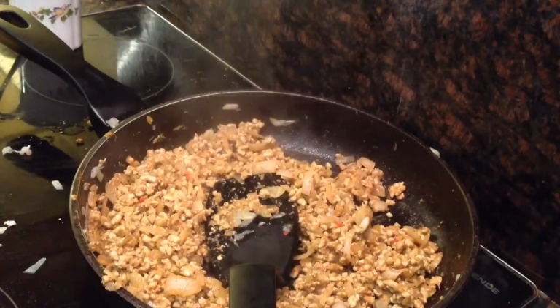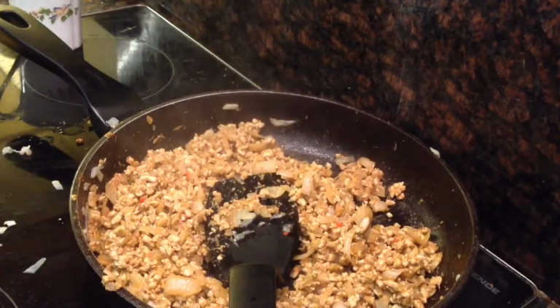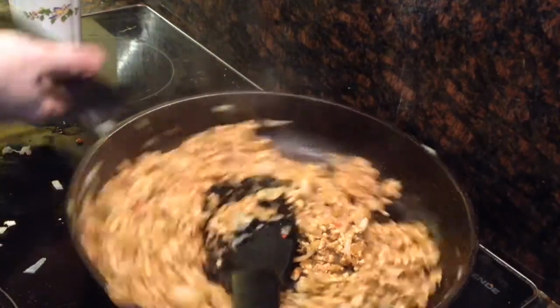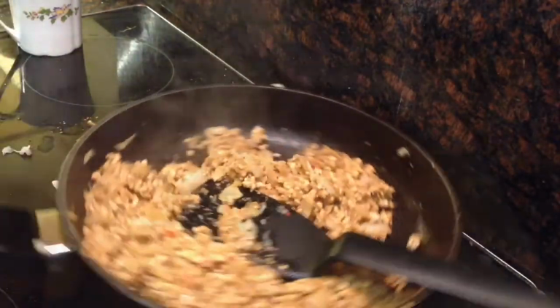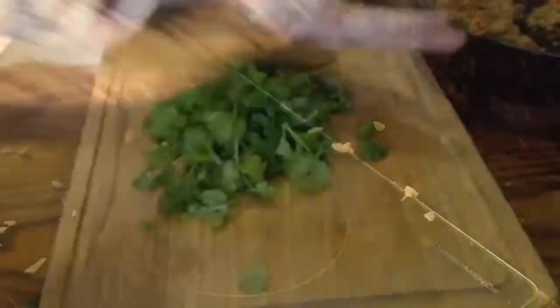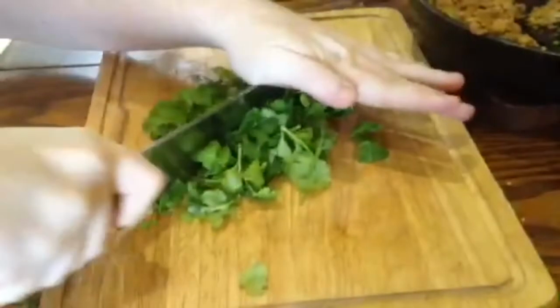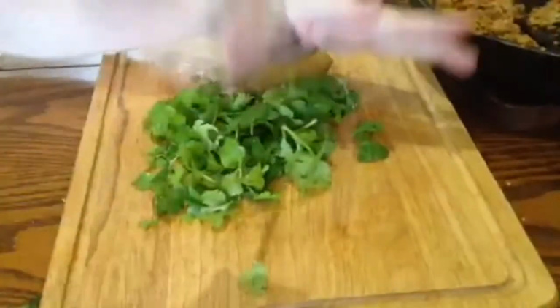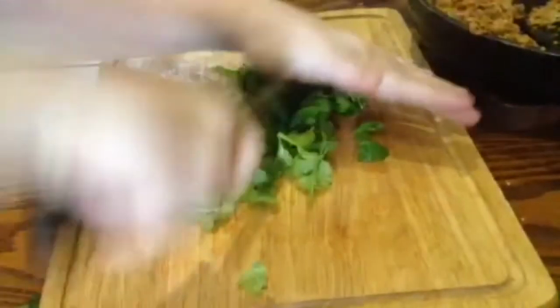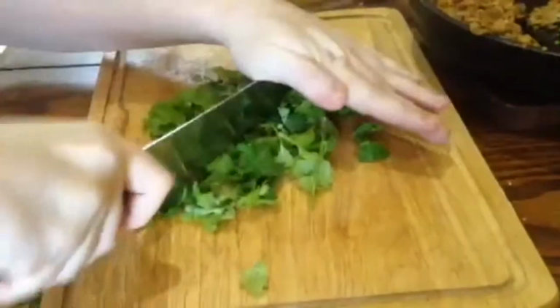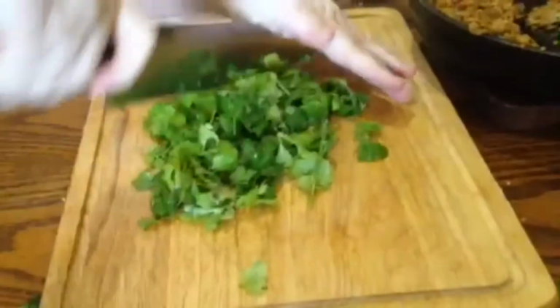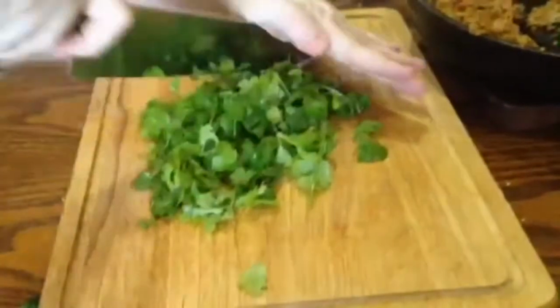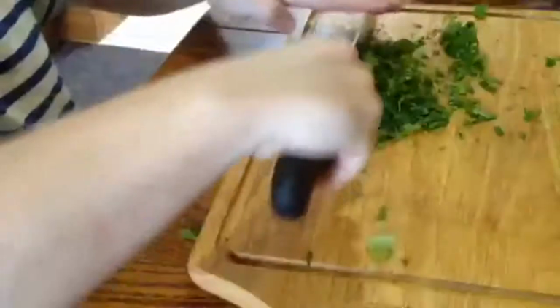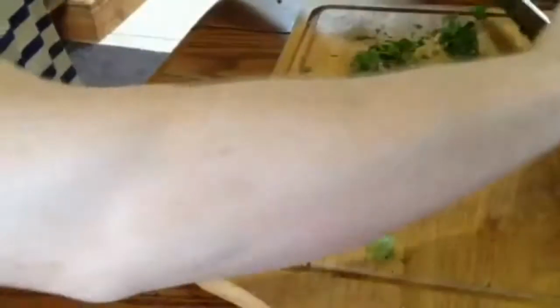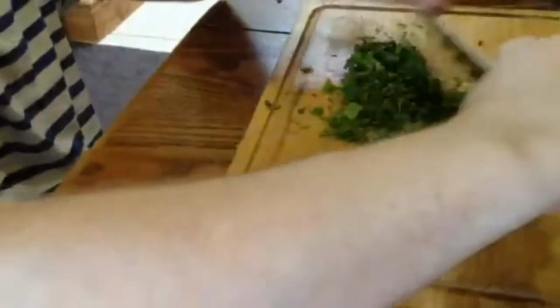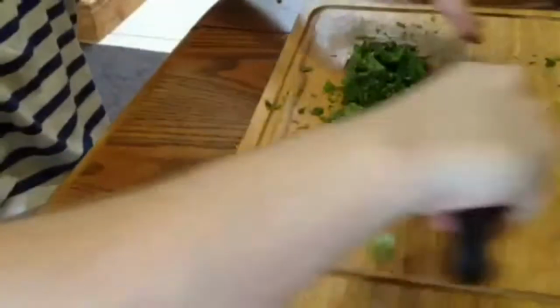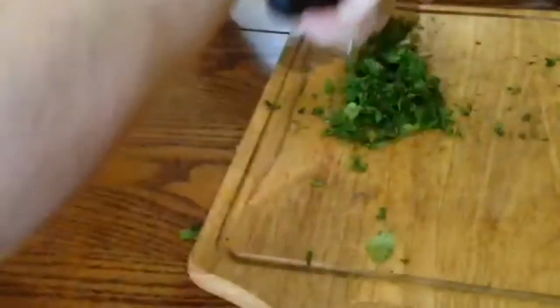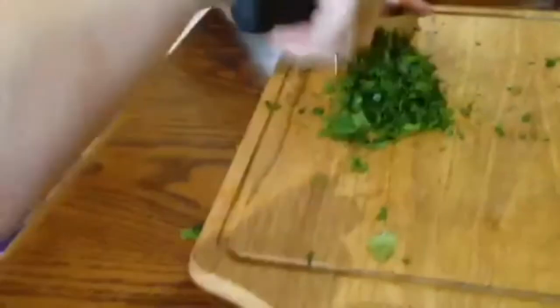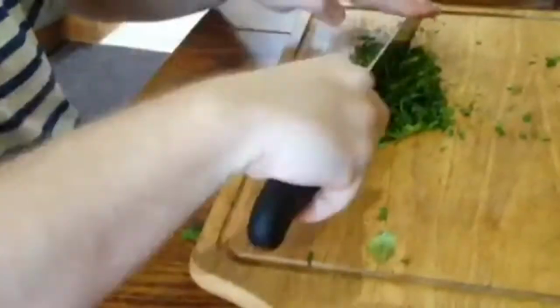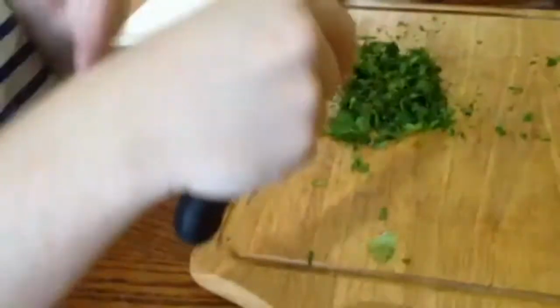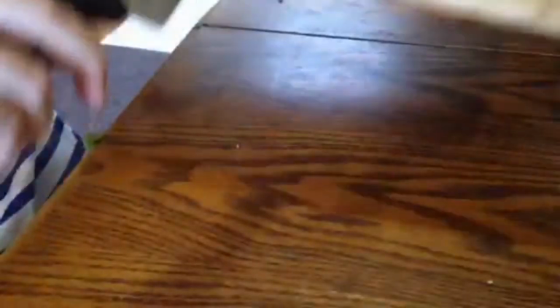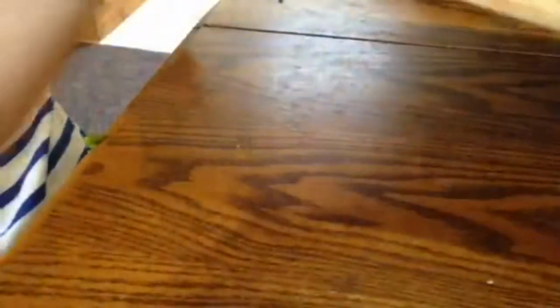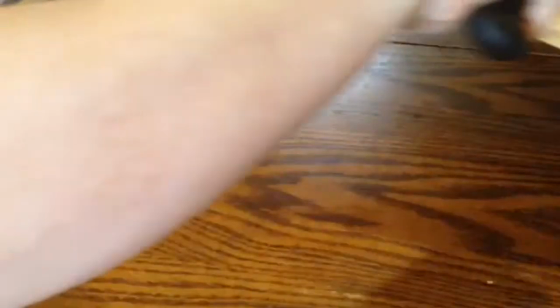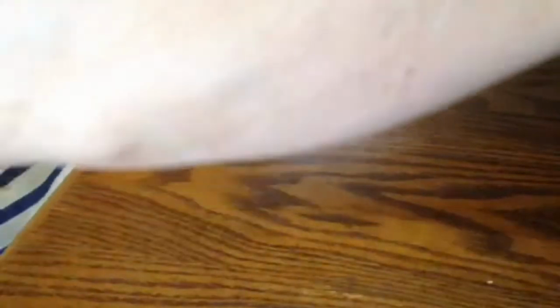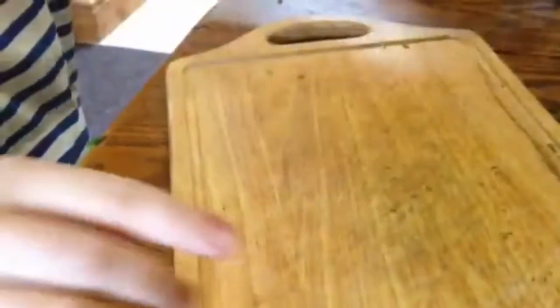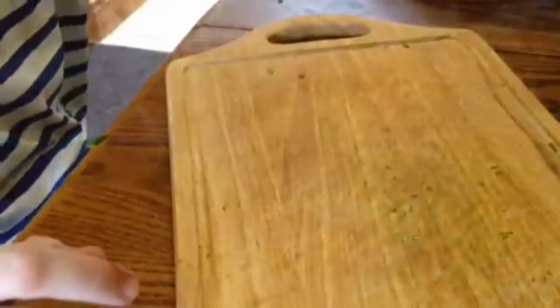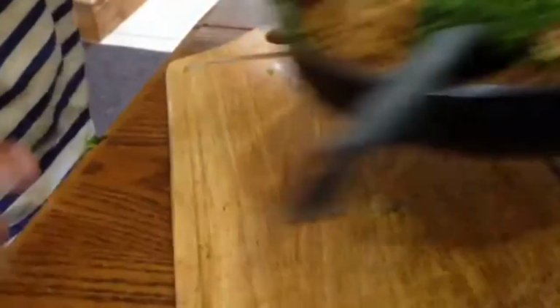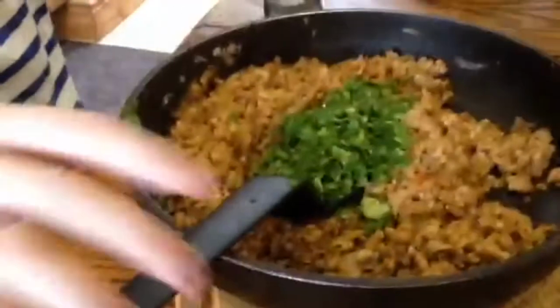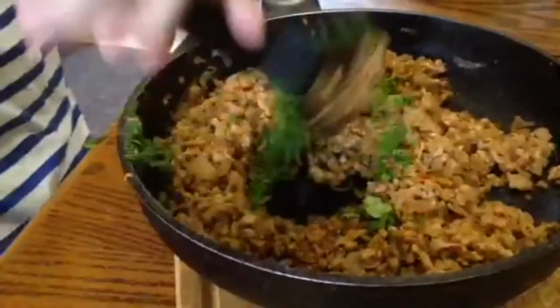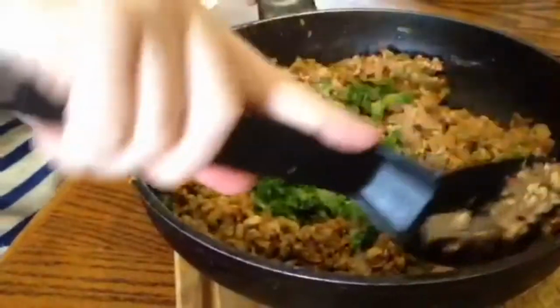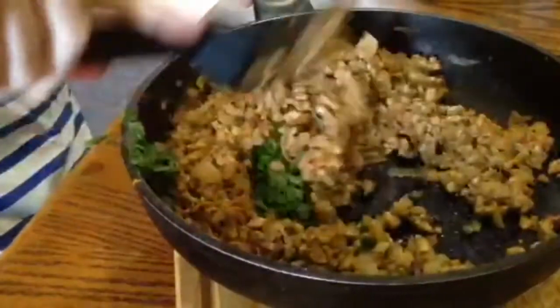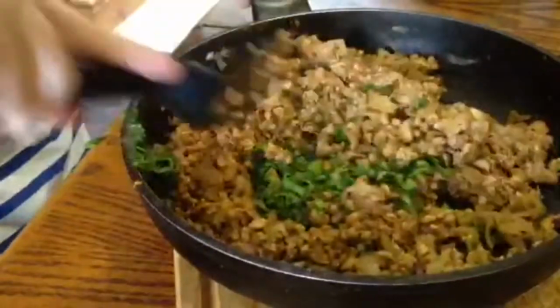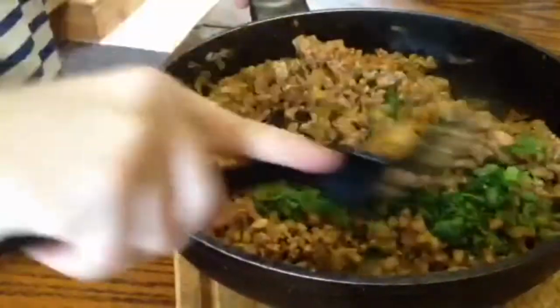Mix that and cook until the mince starts to brown. Once it's browned, take off the heat and allow it to cool completely. Once it's cooled, chop up some fresh coriander leaves, finely chop them, and then add them to the cool mixture and just mix it up.